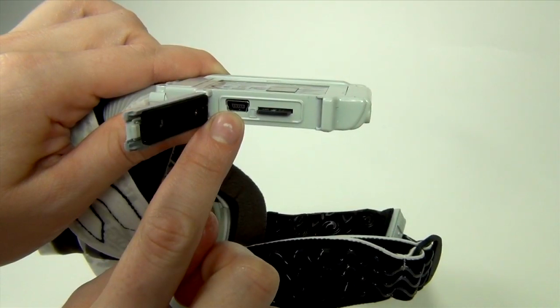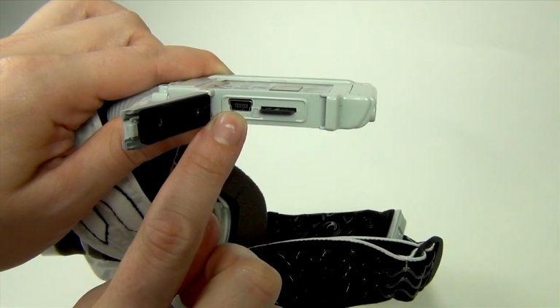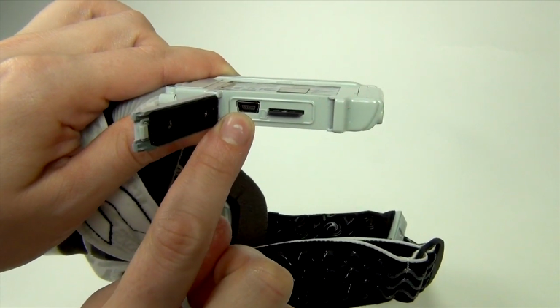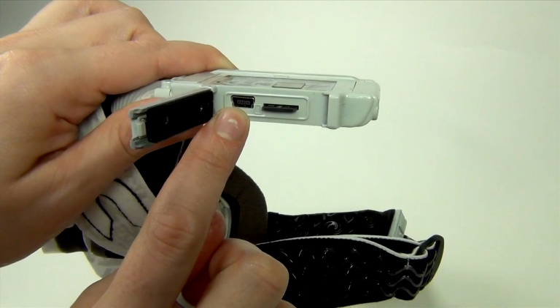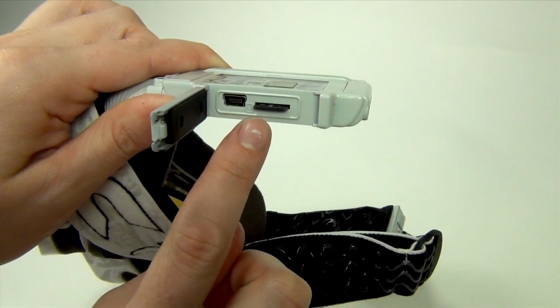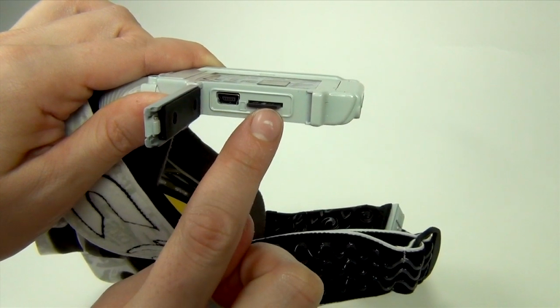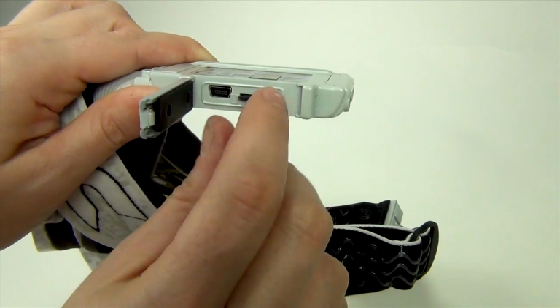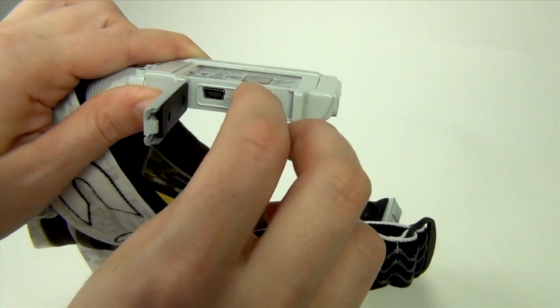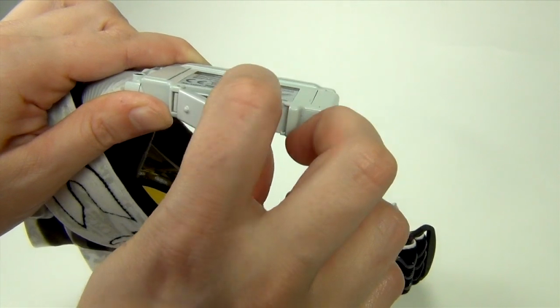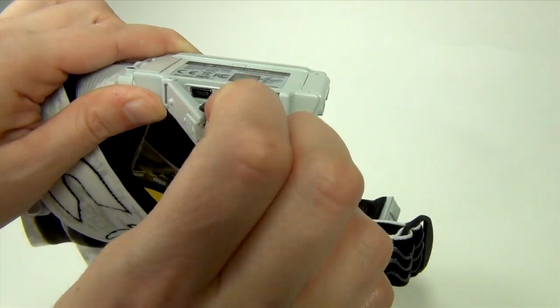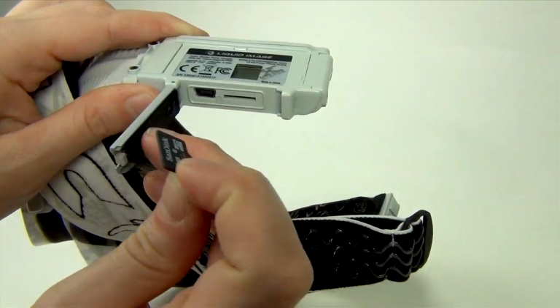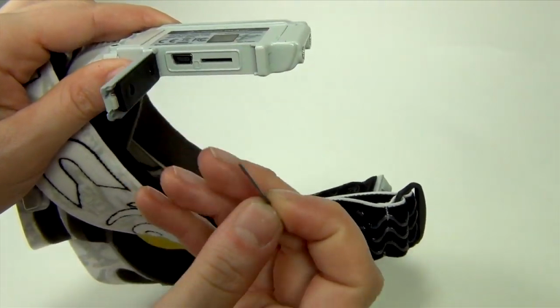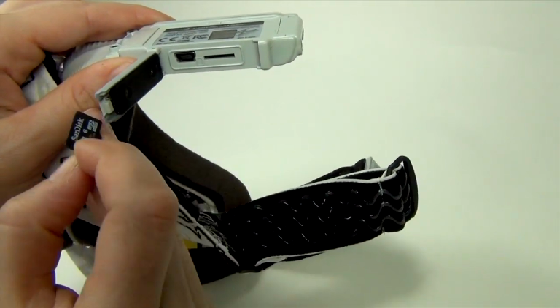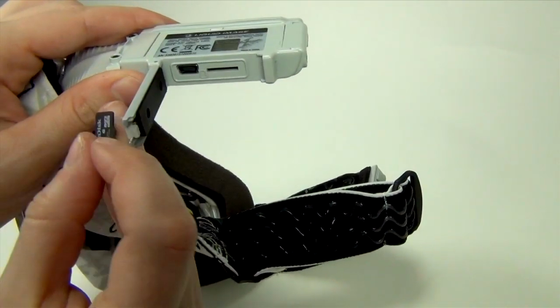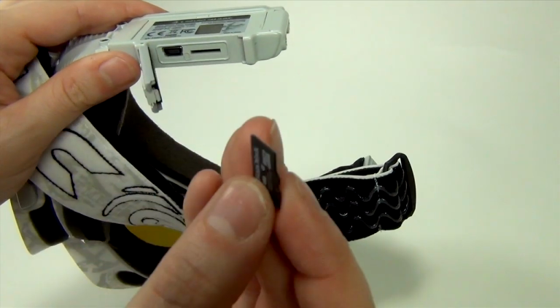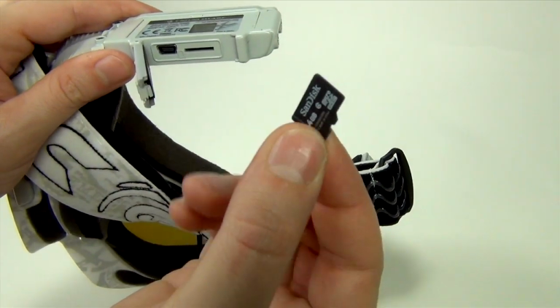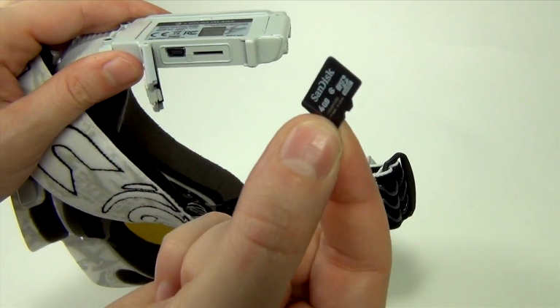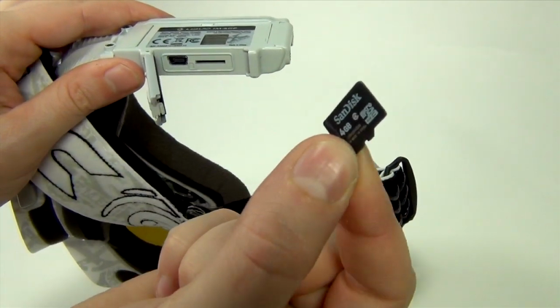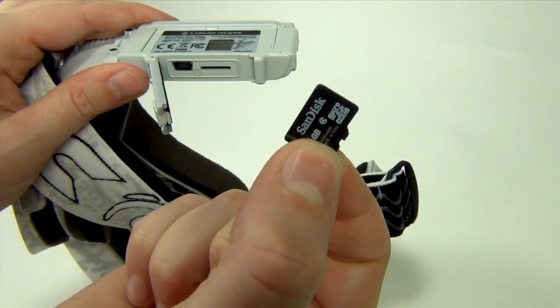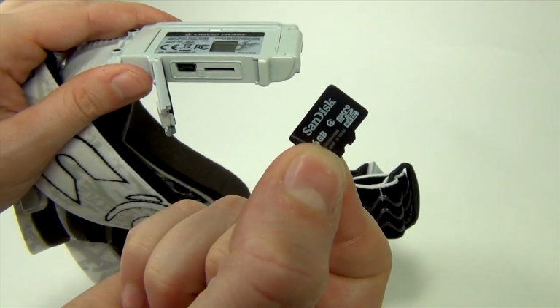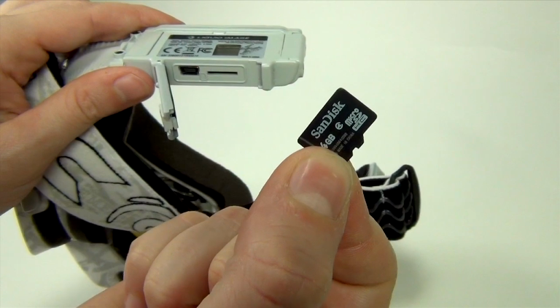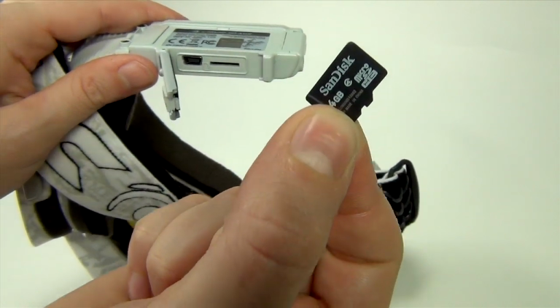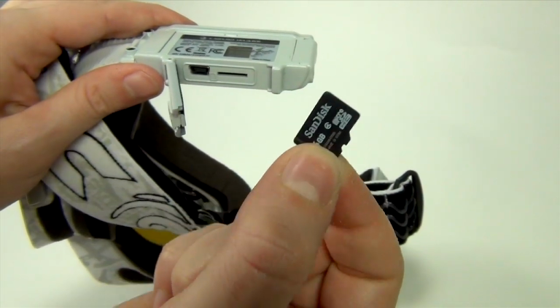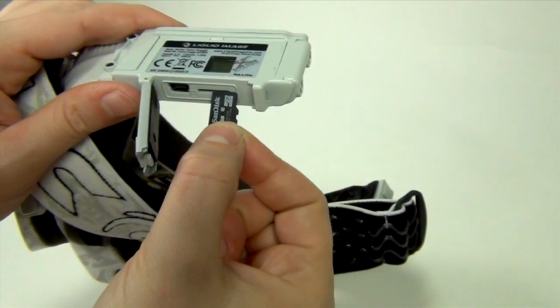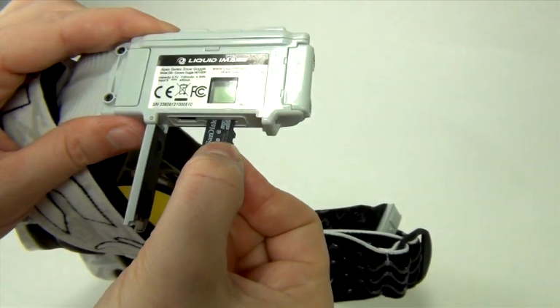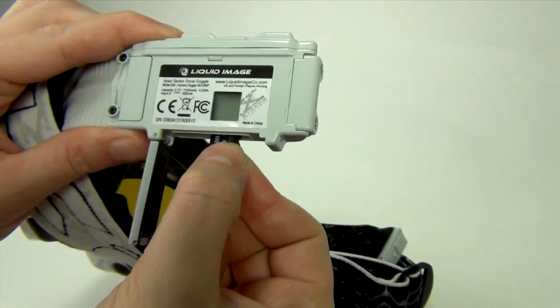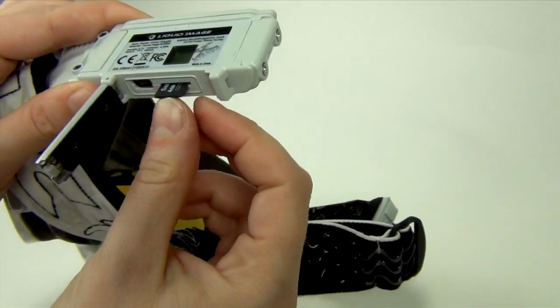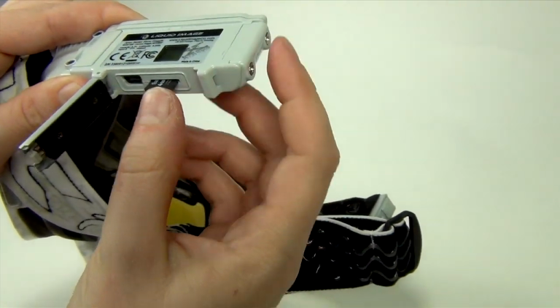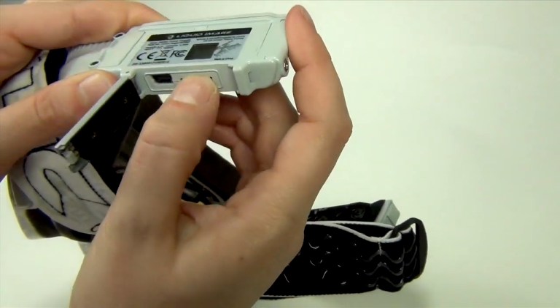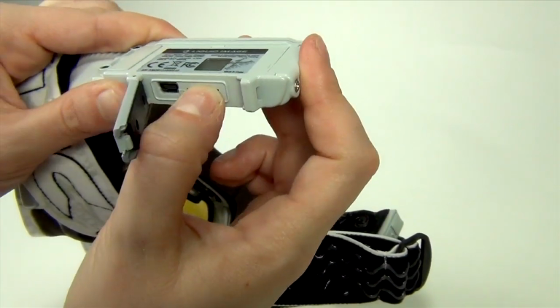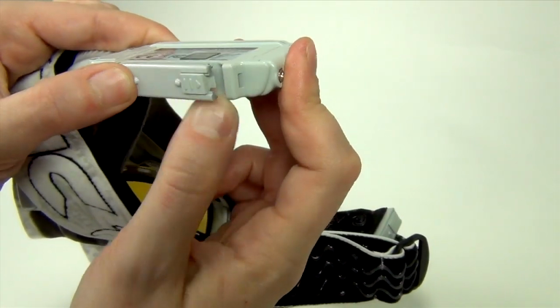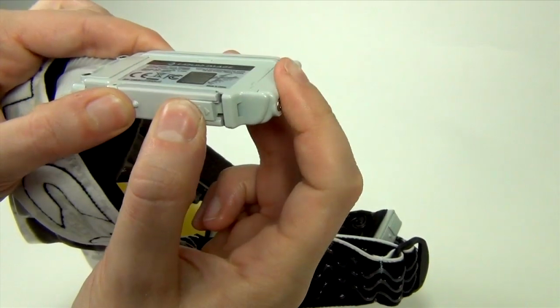This is the media door. It has both the USB port and the micro SDHC card slot. The Apex uses a USB 2.0 cable for high-speed data transfer and a class 4 or higher micro SDHC card up to 32 gigabytes.